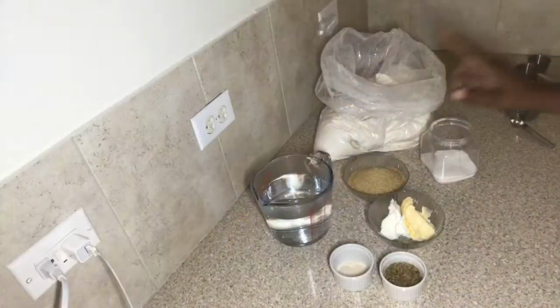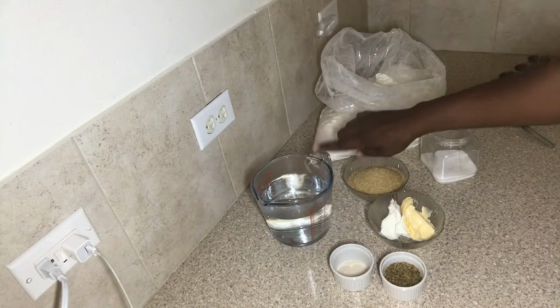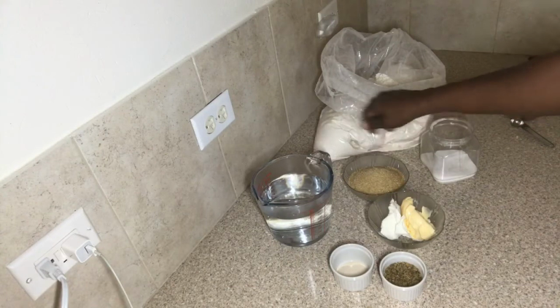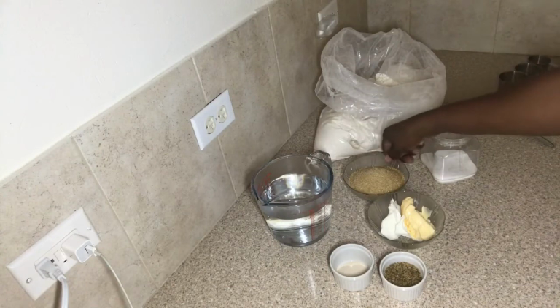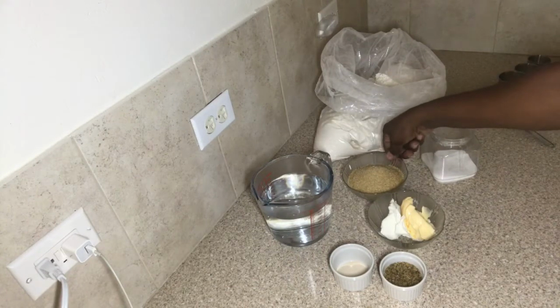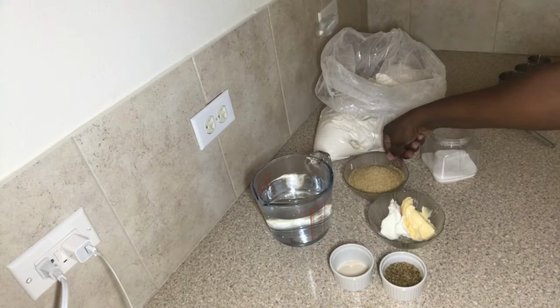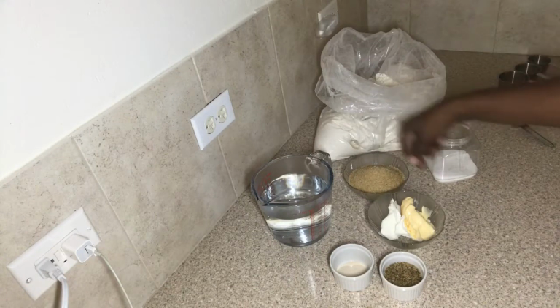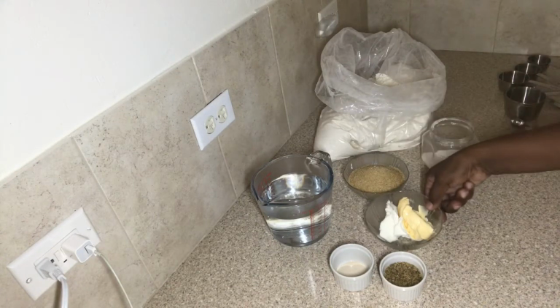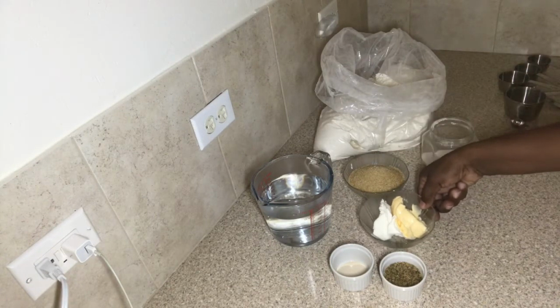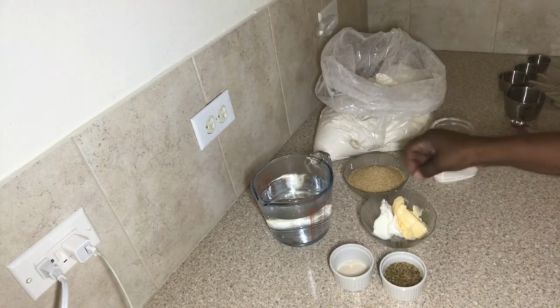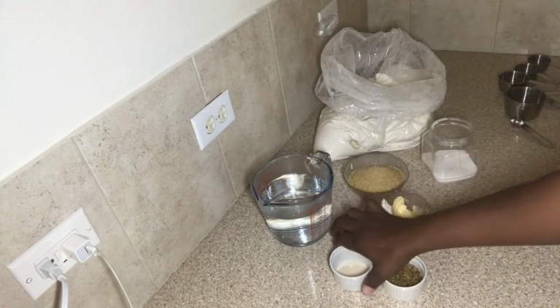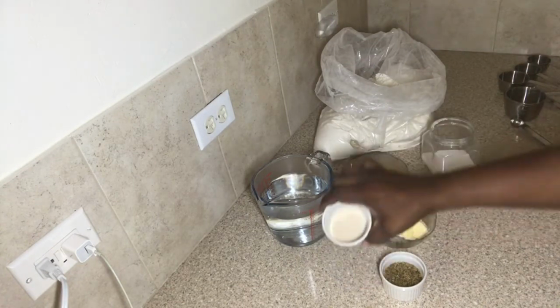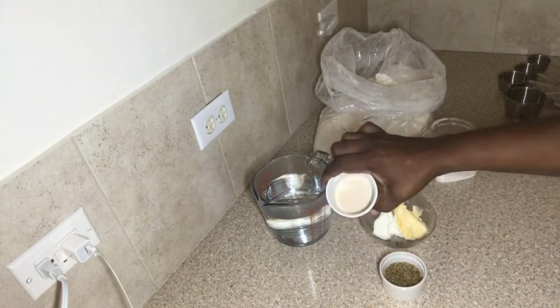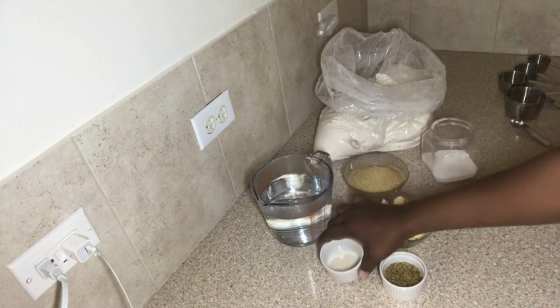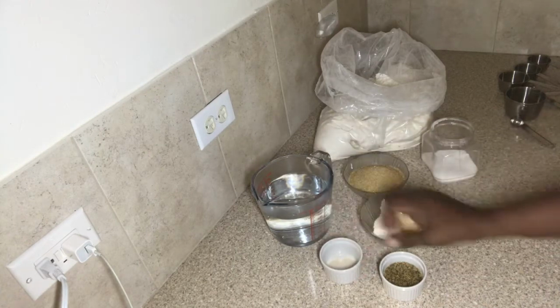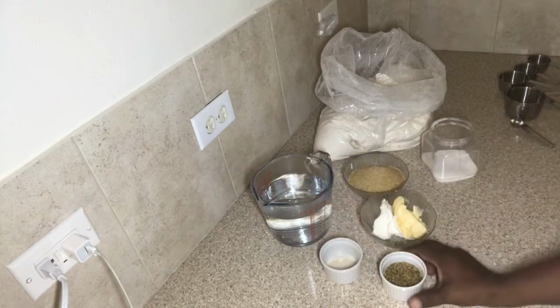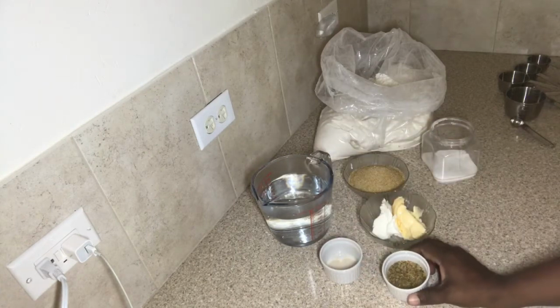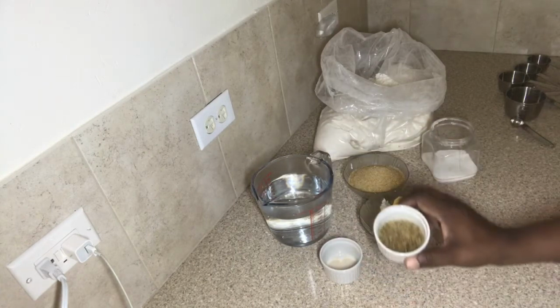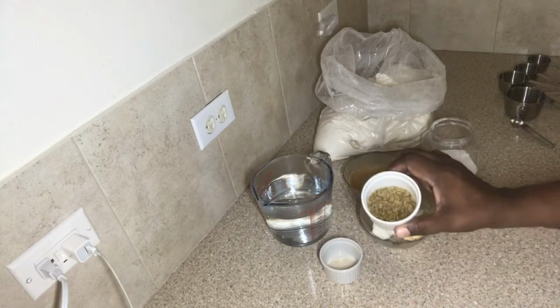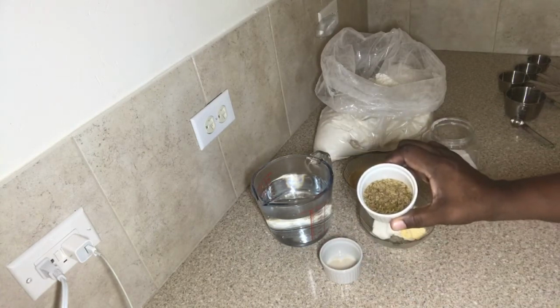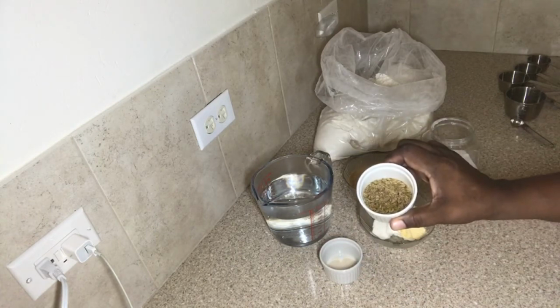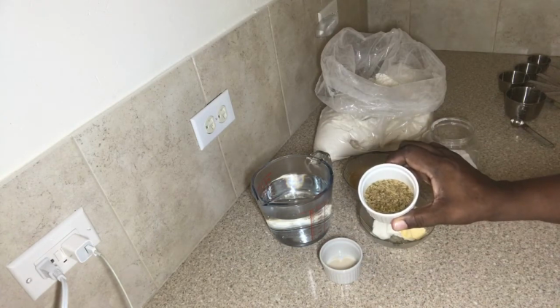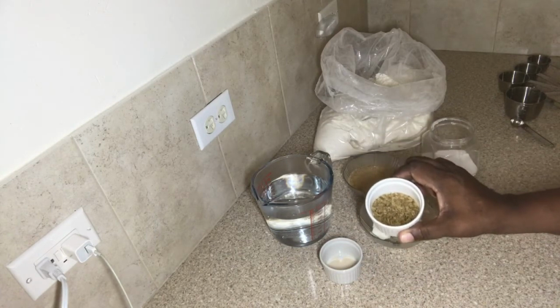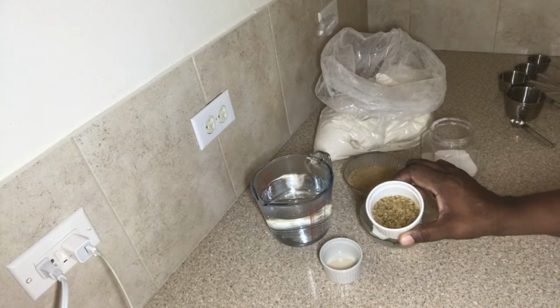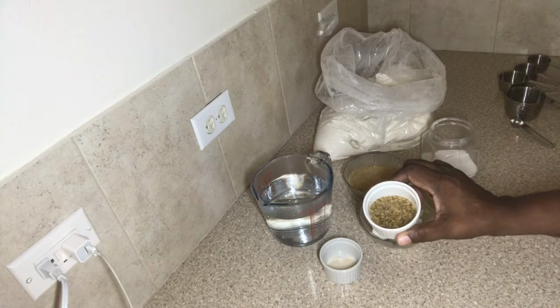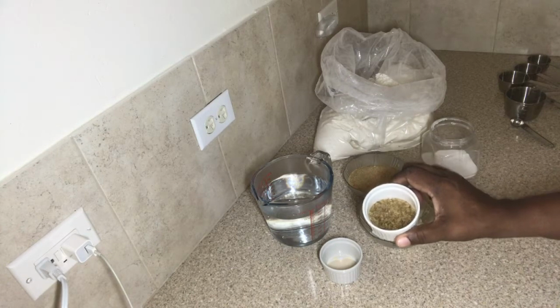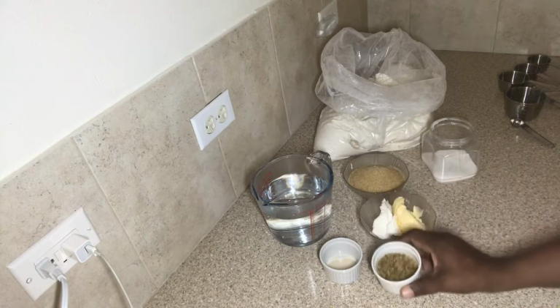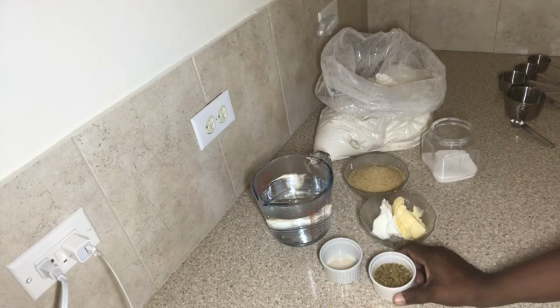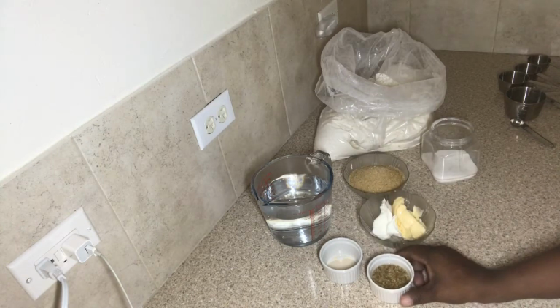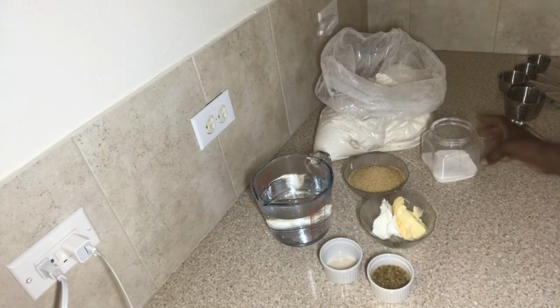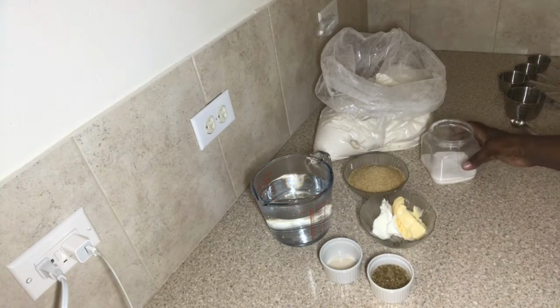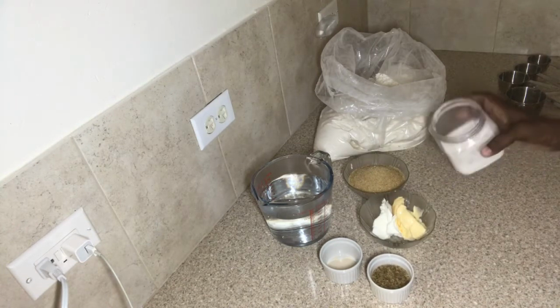I have some warm water, some sugar, some butter and shortening, some yeast. I also have some aniseed that I soaked in warm water, and I also have some salt and some flour.